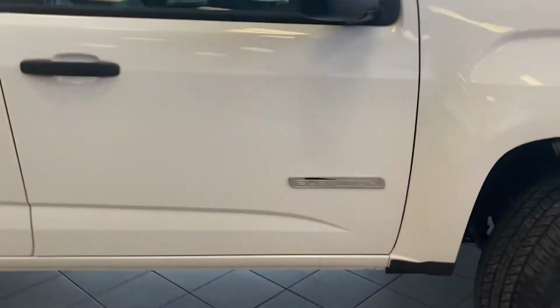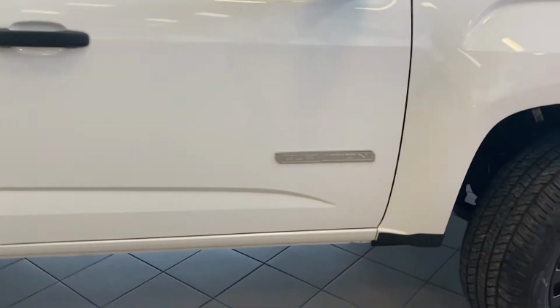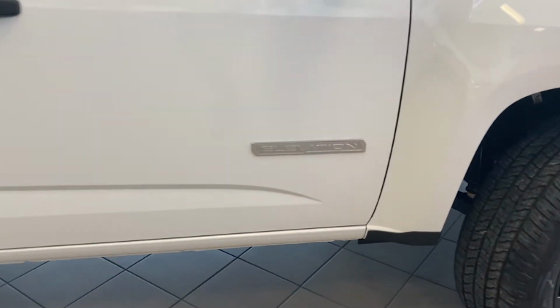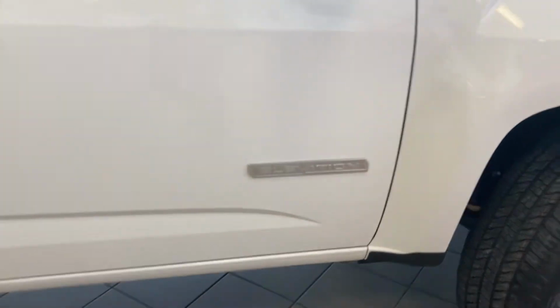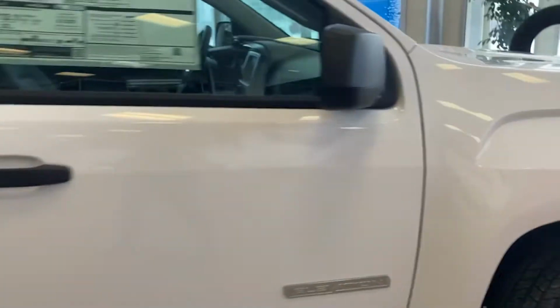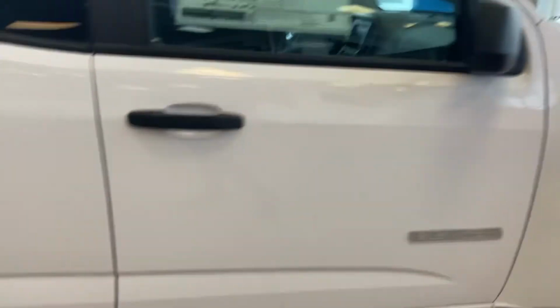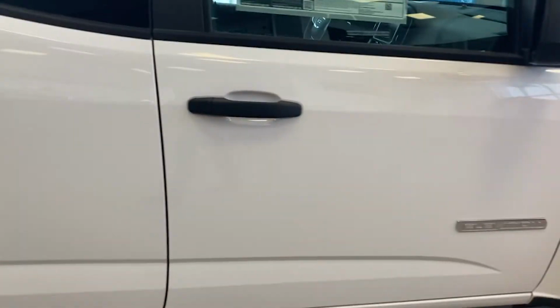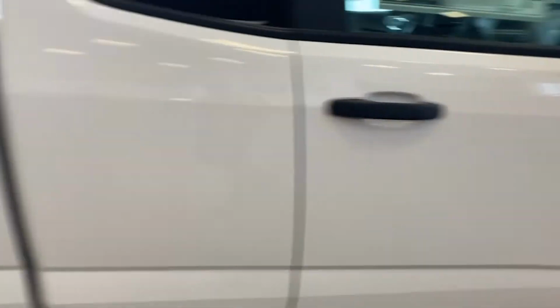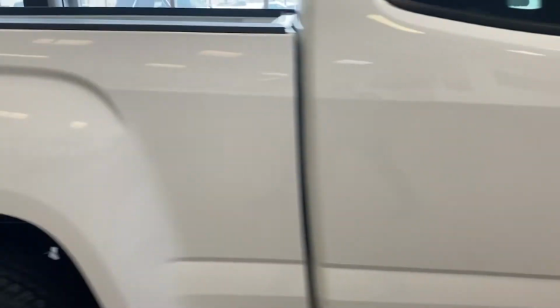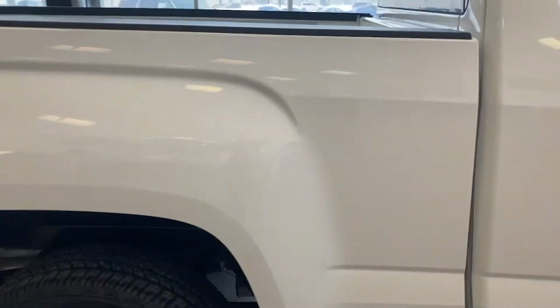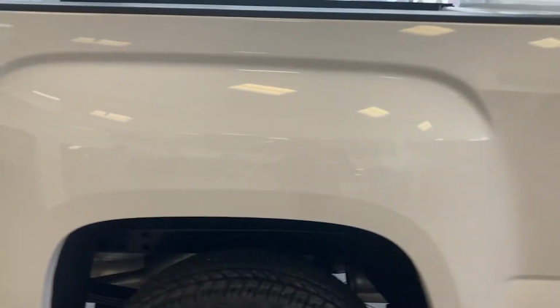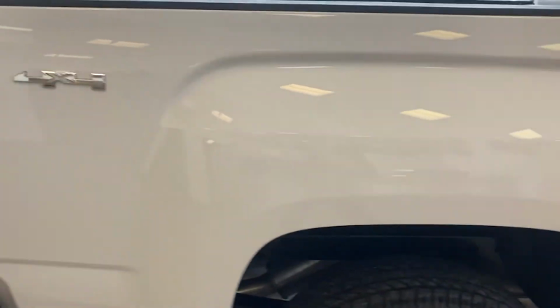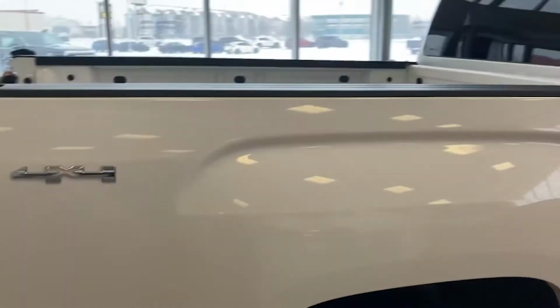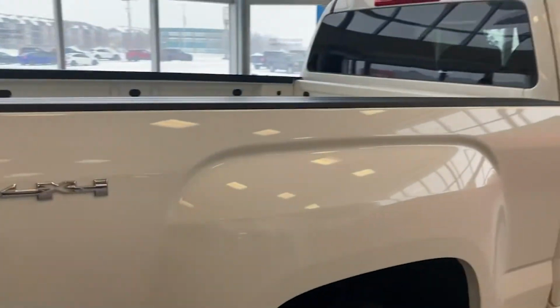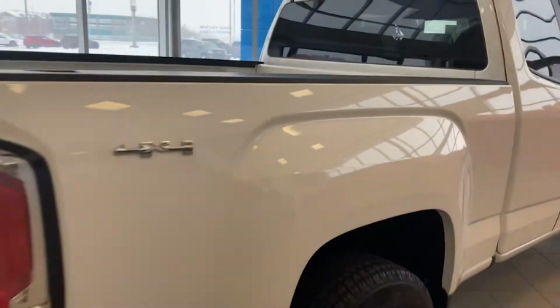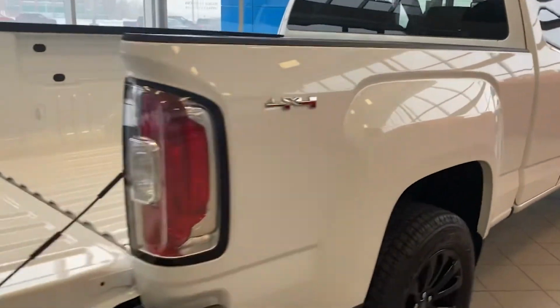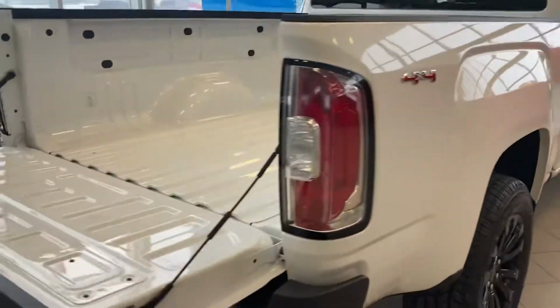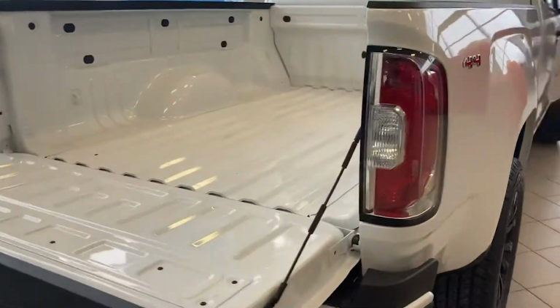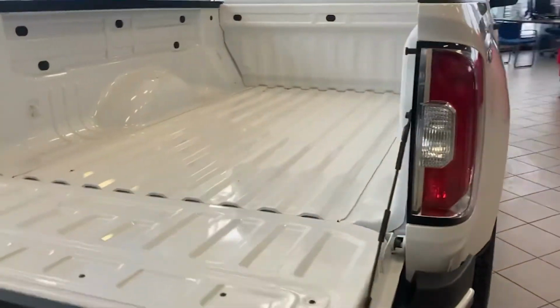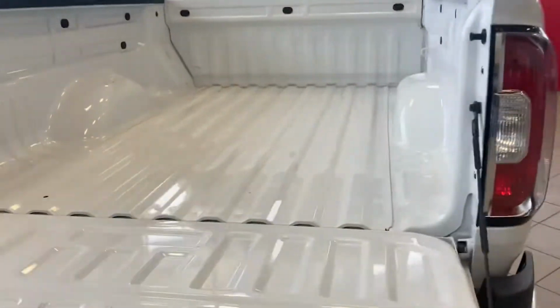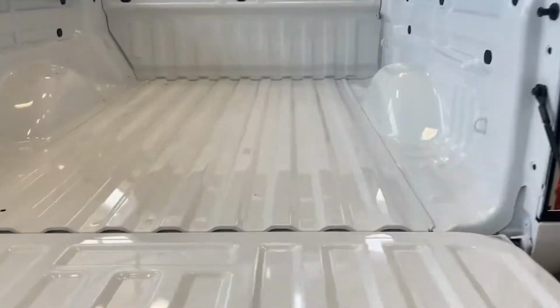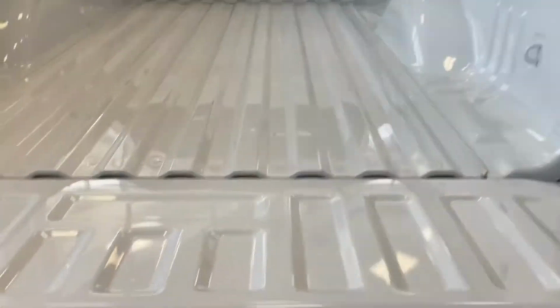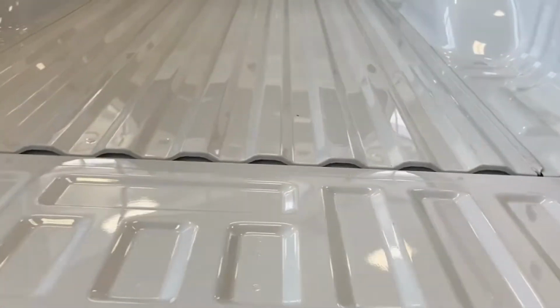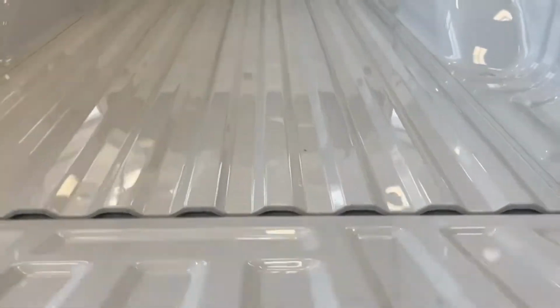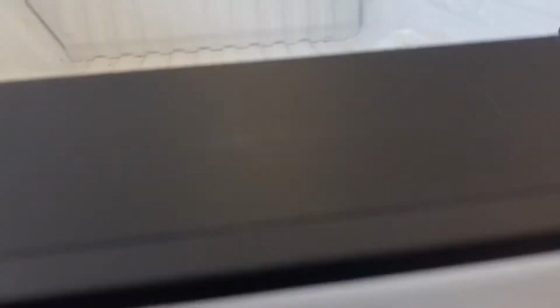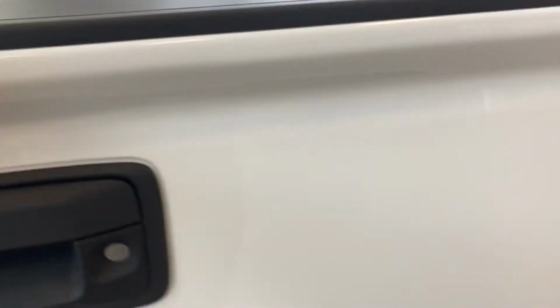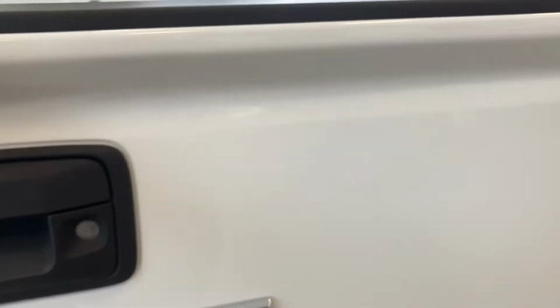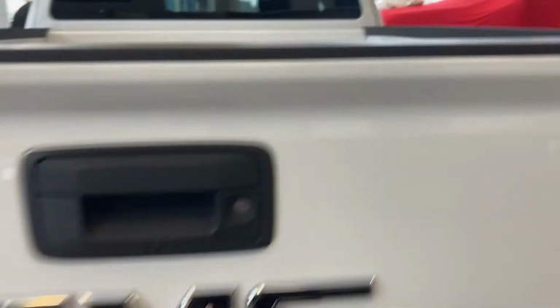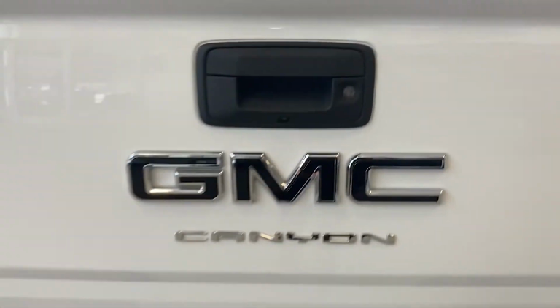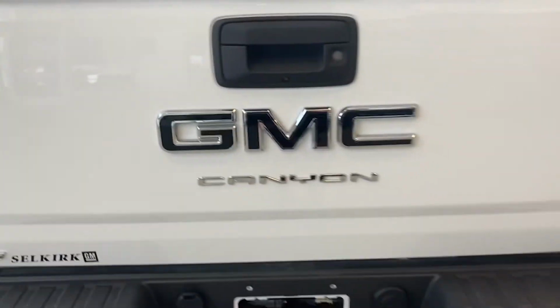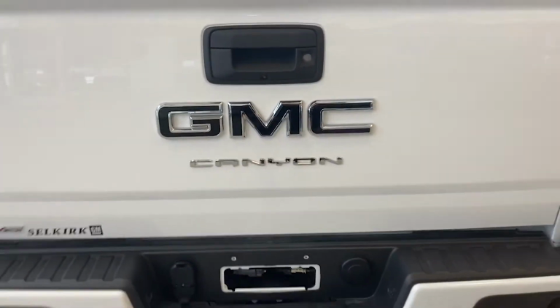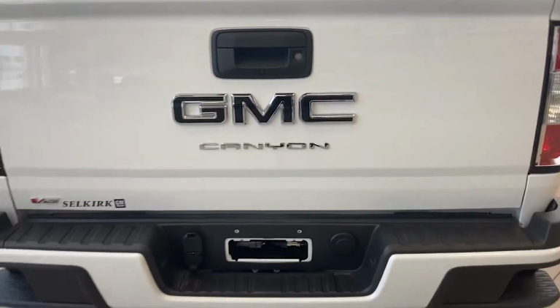There's elevation badging on the side, black door handles, and coming around the back, there is a locking tailgate with black GMC badging as well.